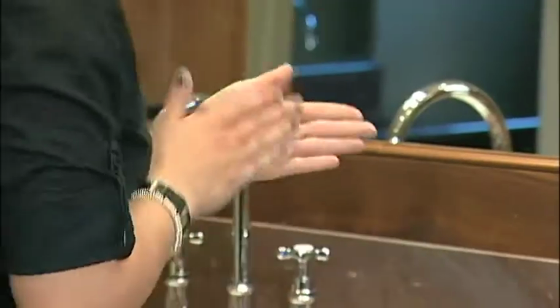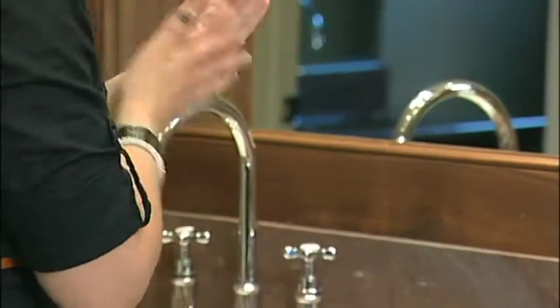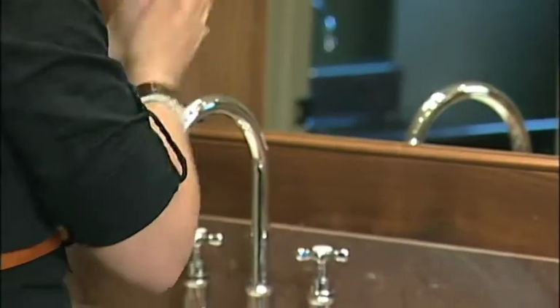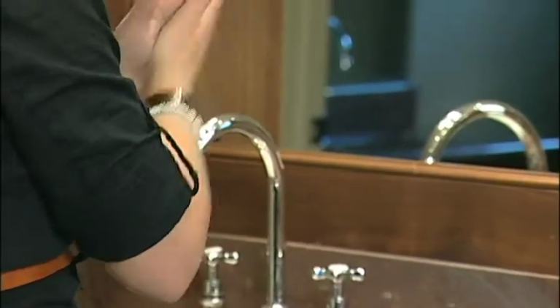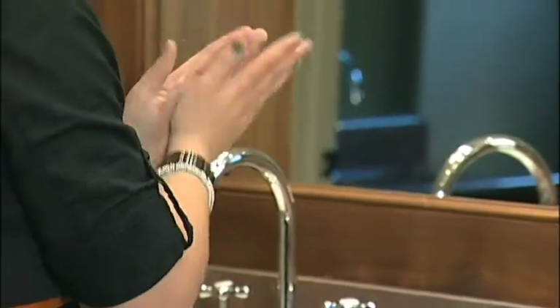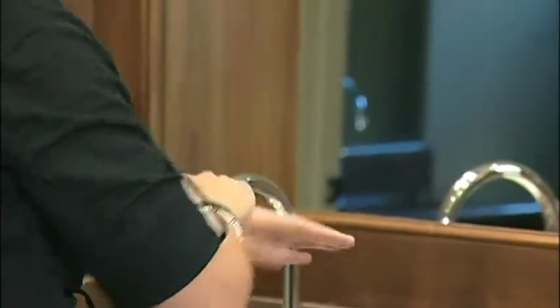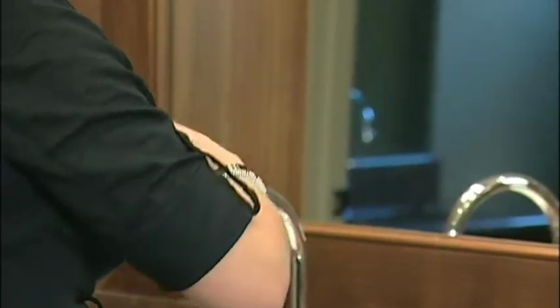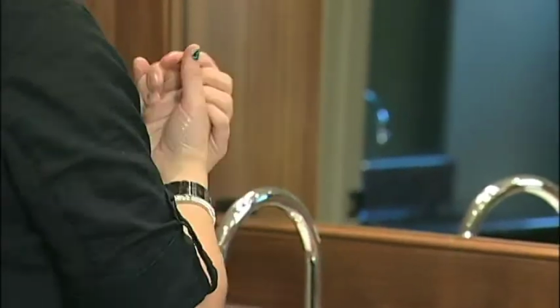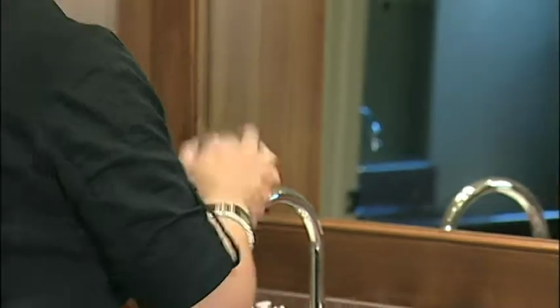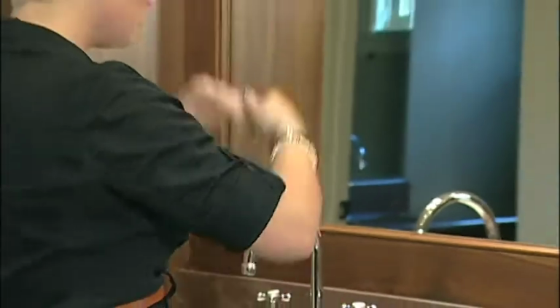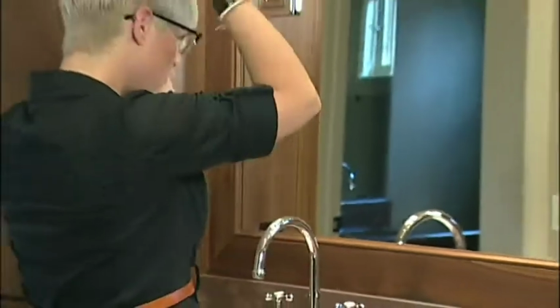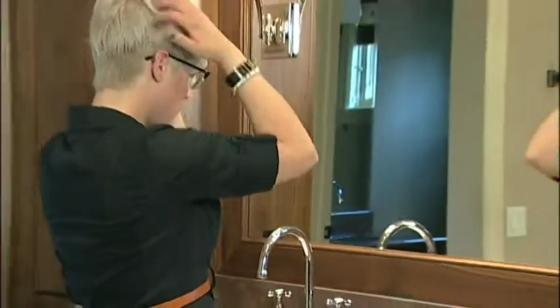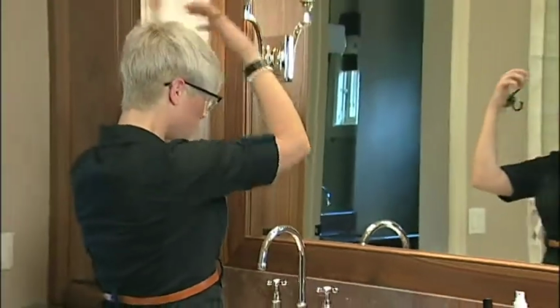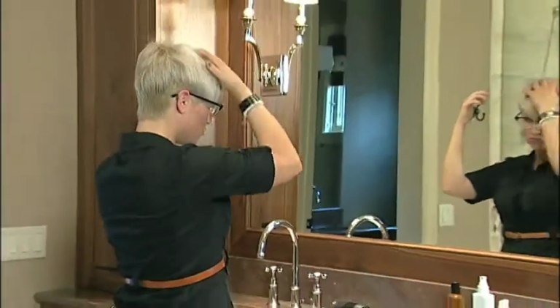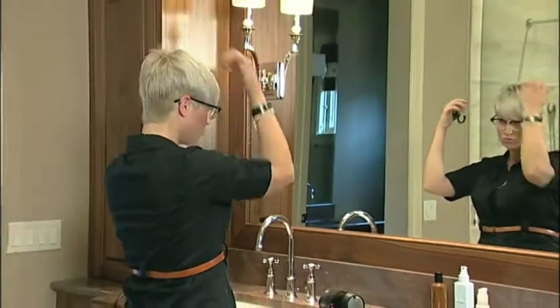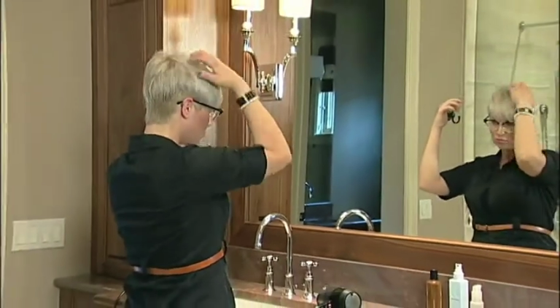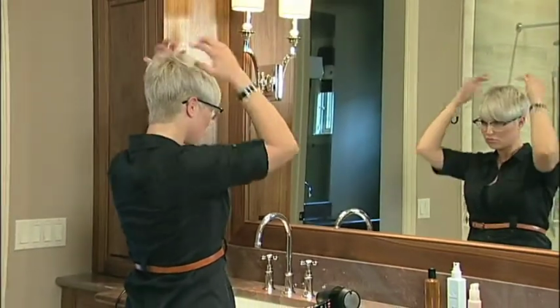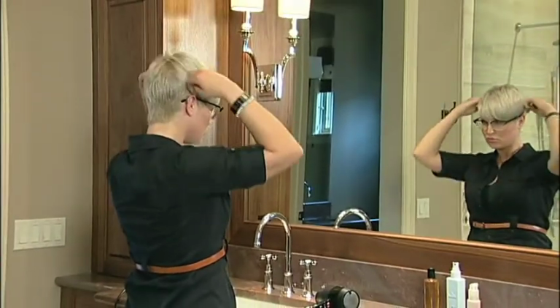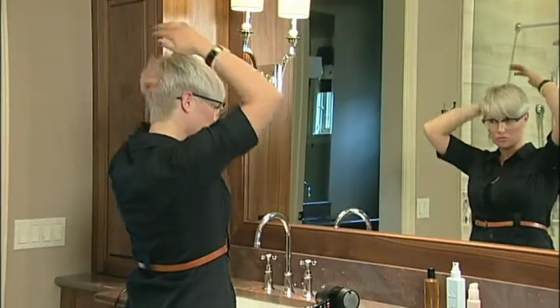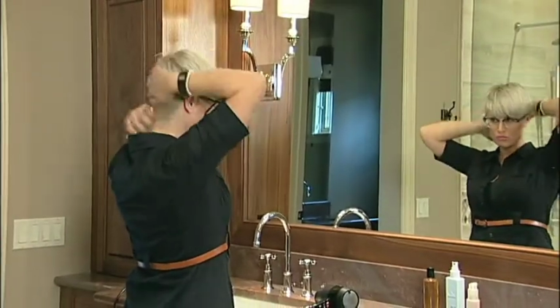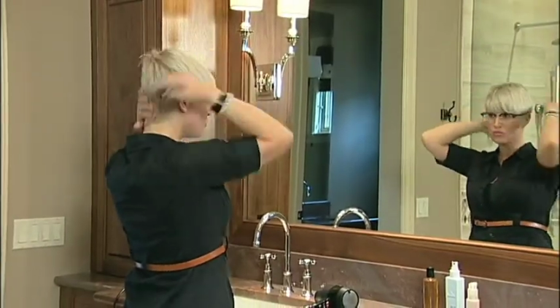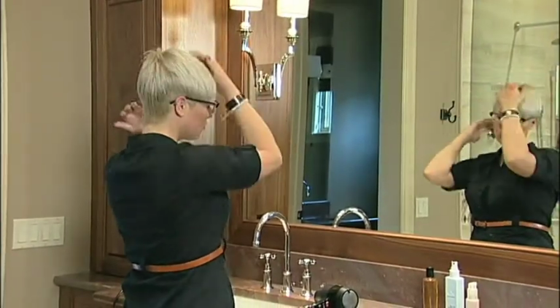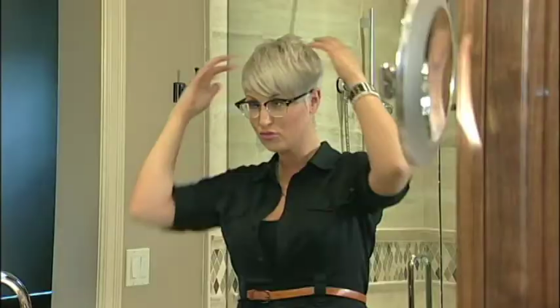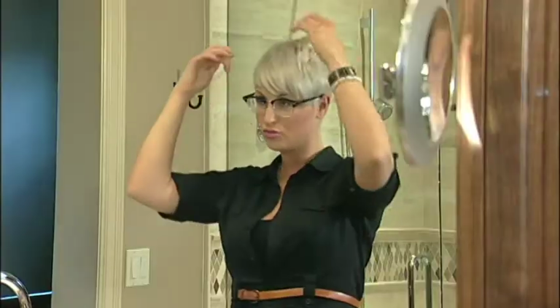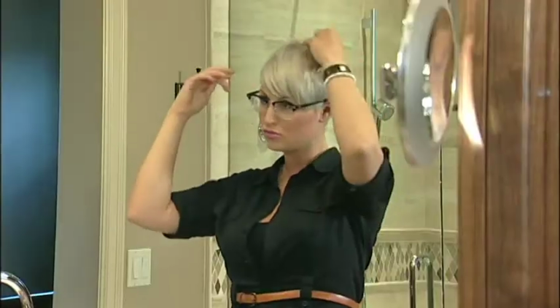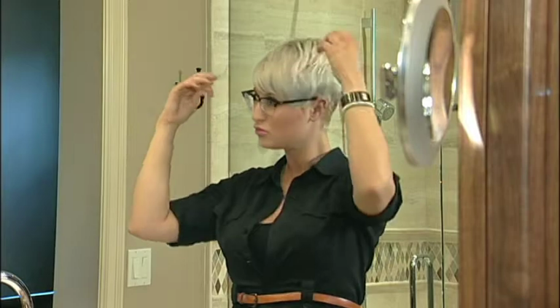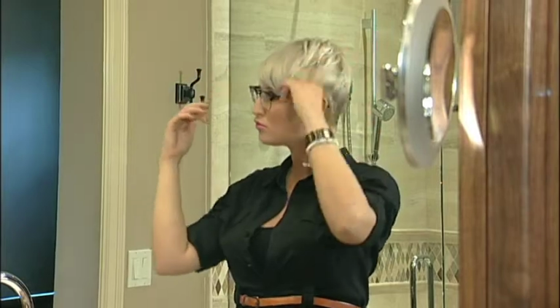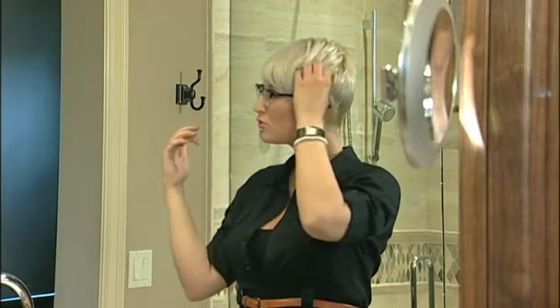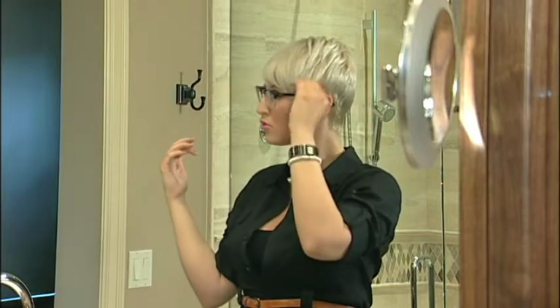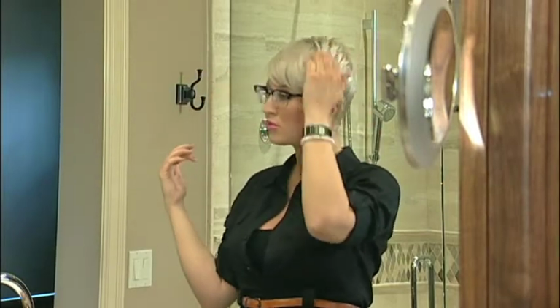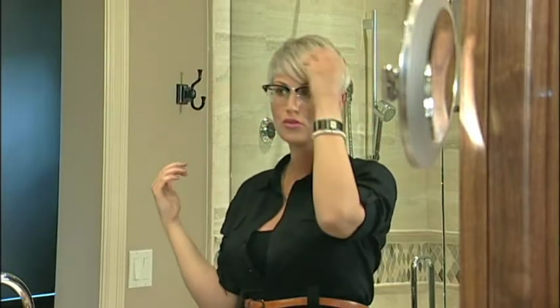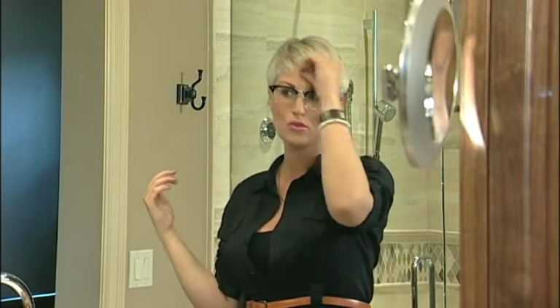Apply some gel or pomade to finish your style. Properly blow-drying your hair has made it much easier to achieve the style you're looking for.